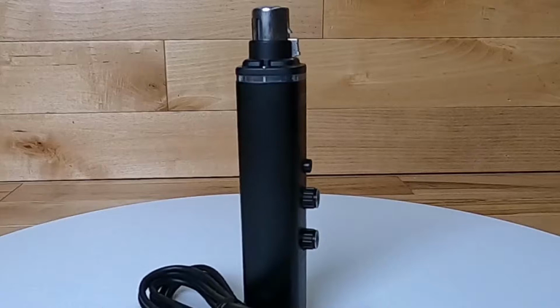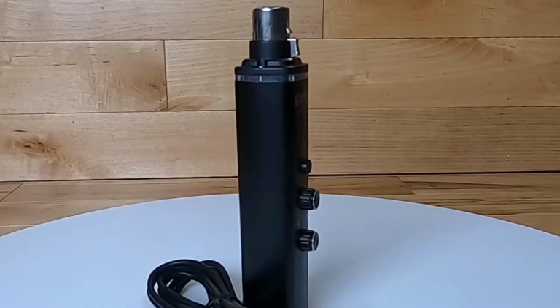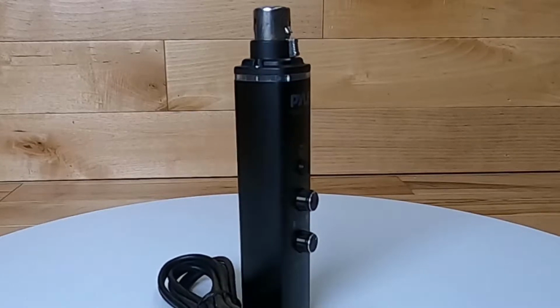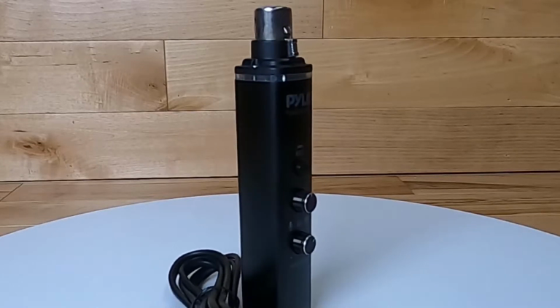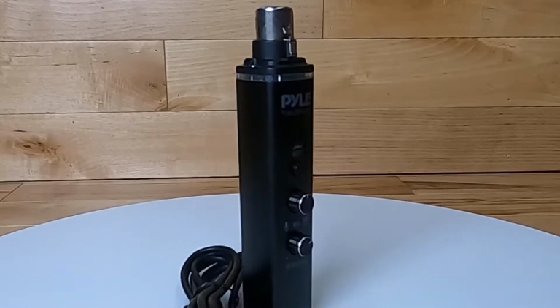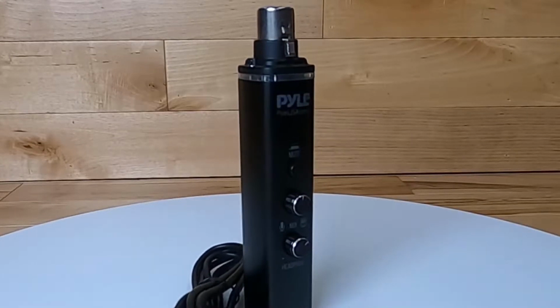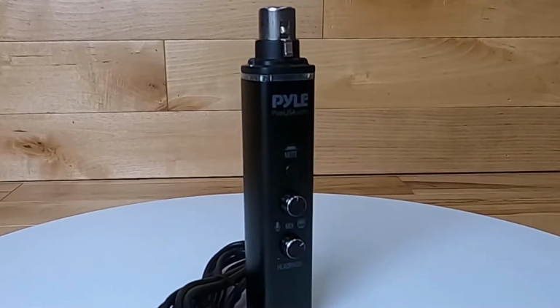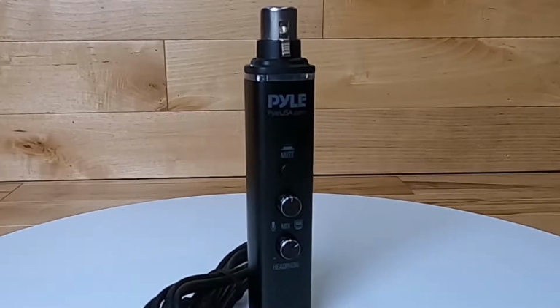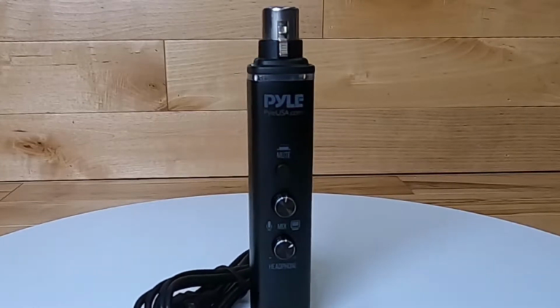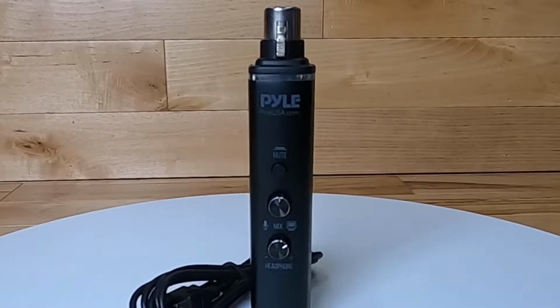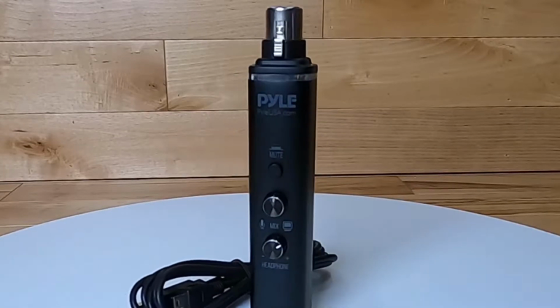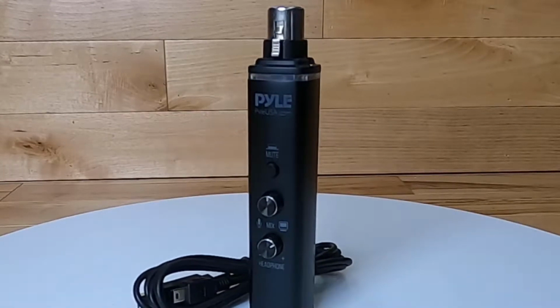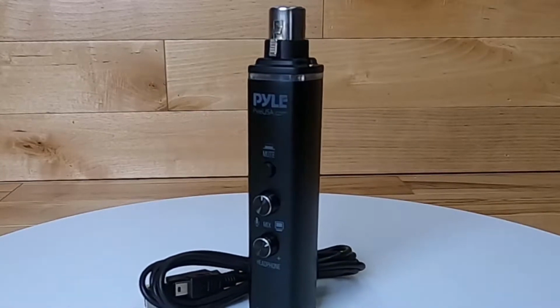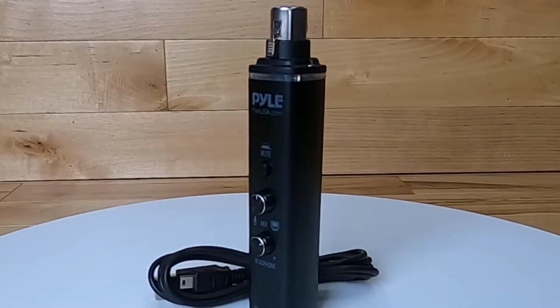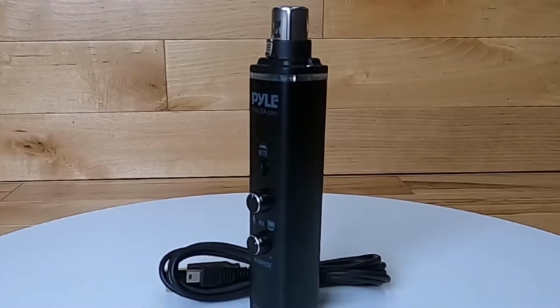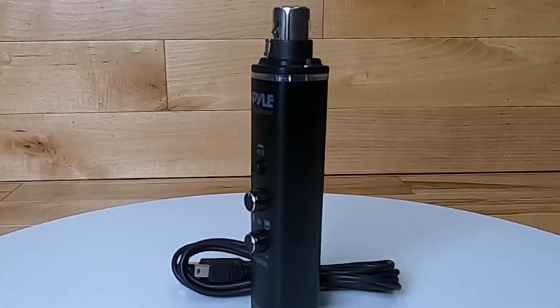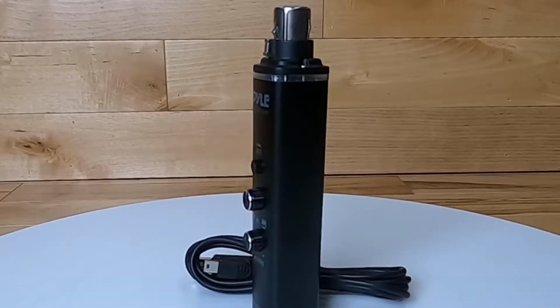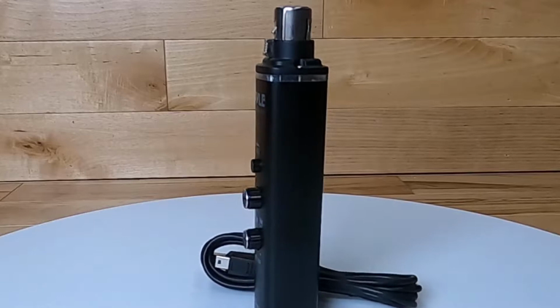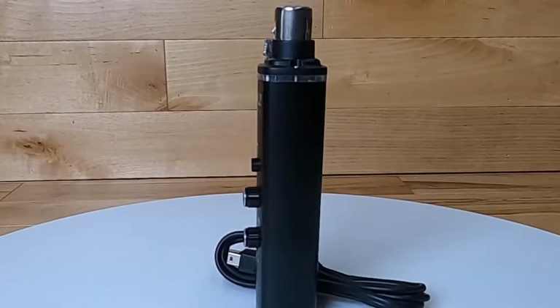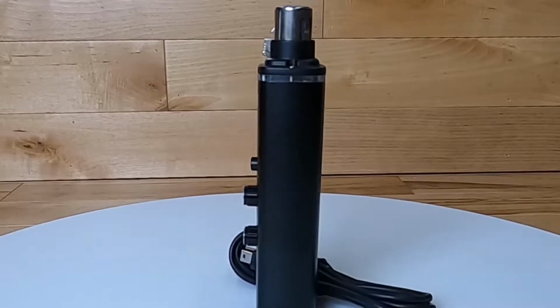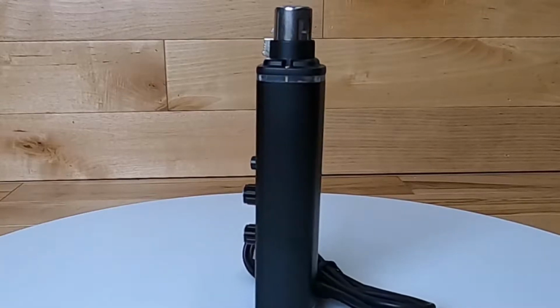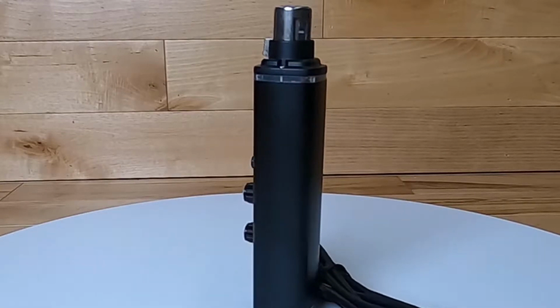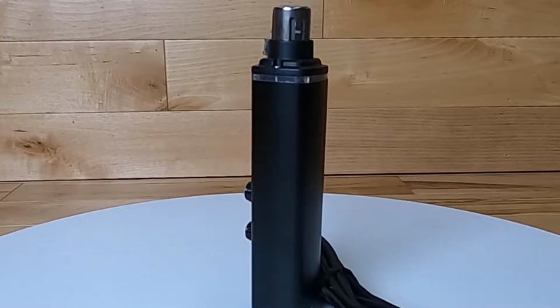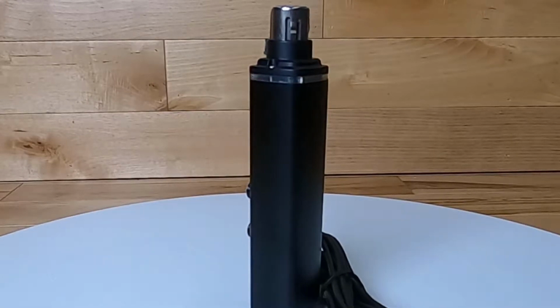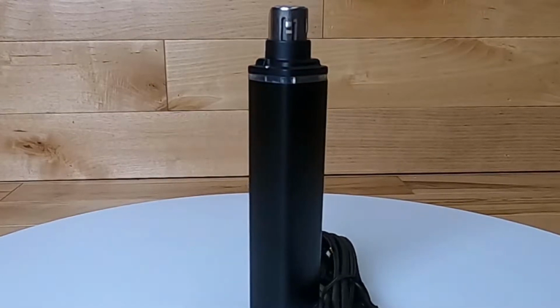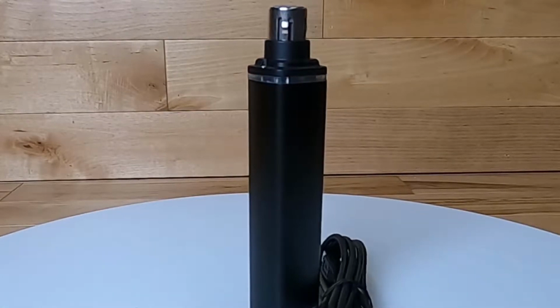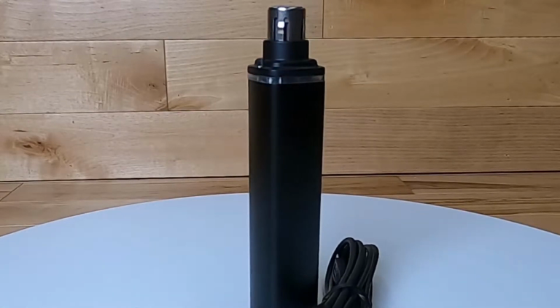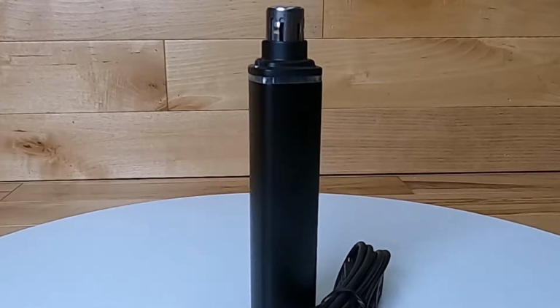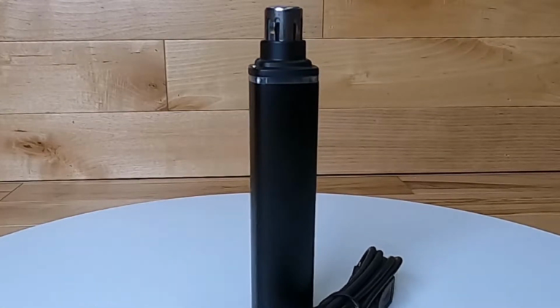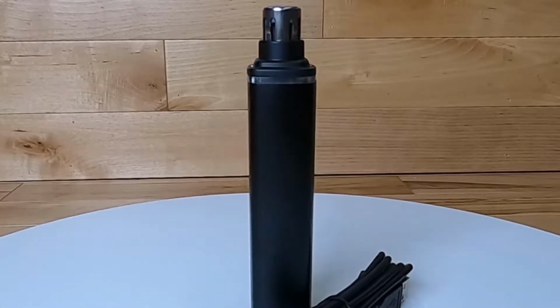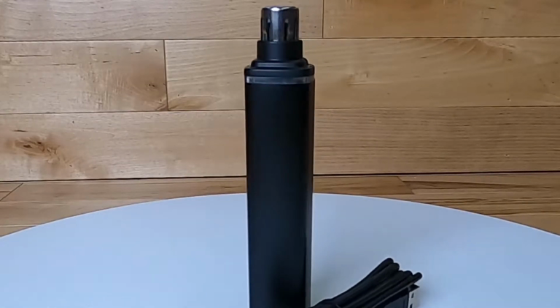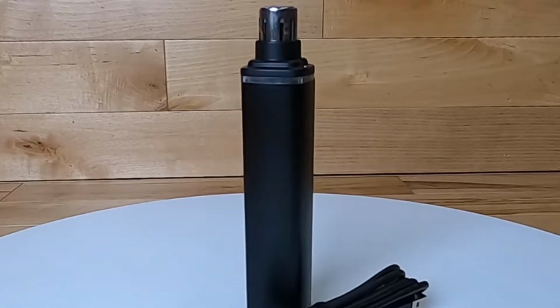Hi there, Robin here, and in this video we are going to be talking about the XLR to USB audio interface from Pilot called the PDUSB PP10.